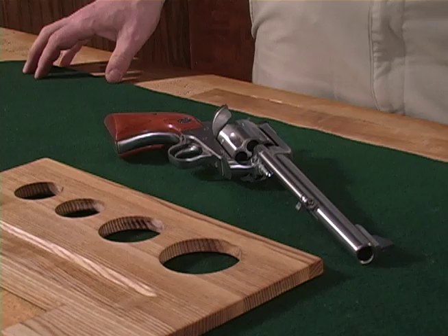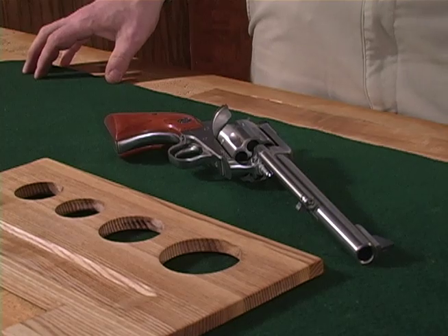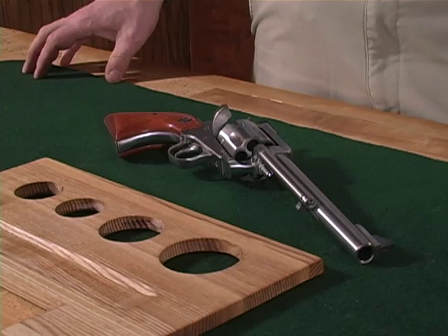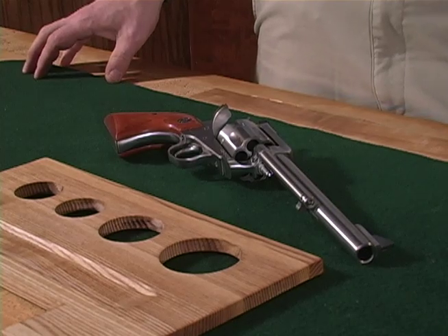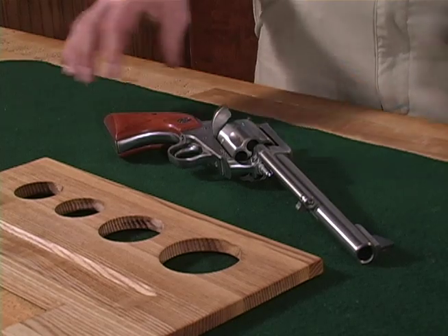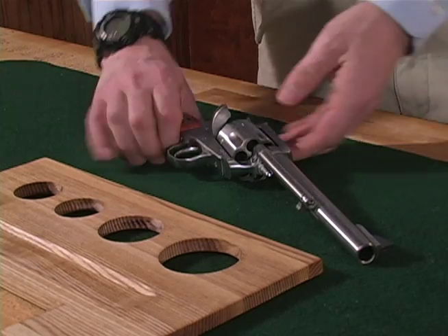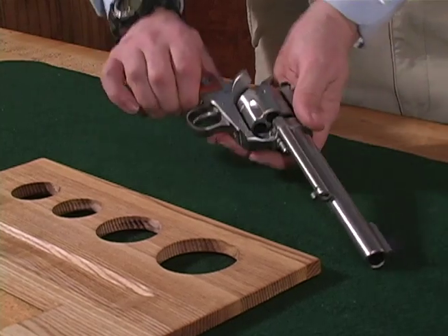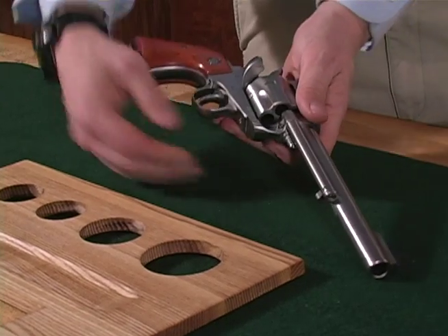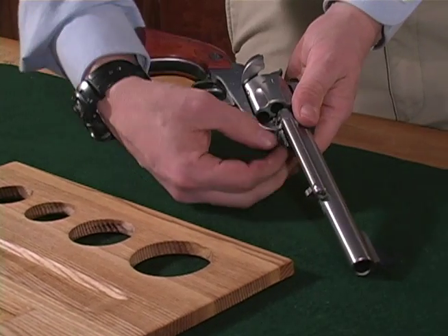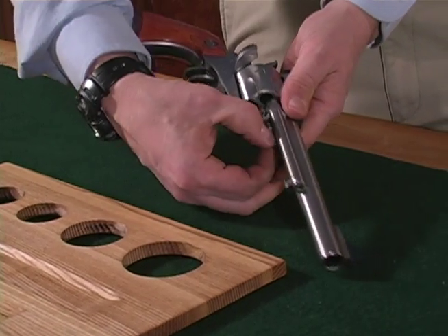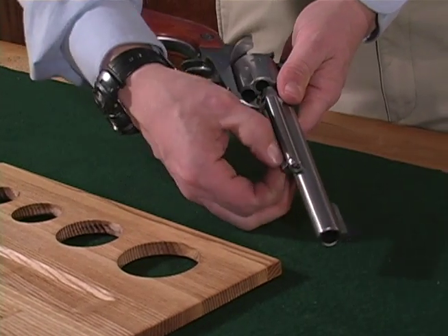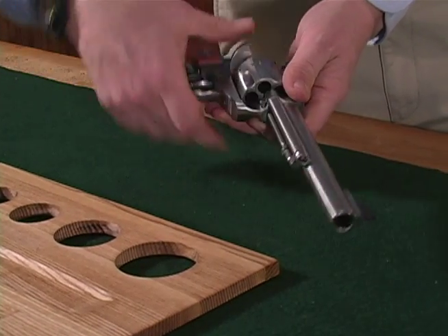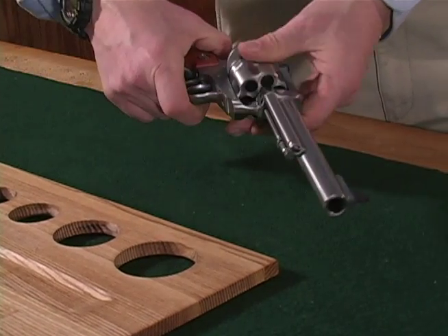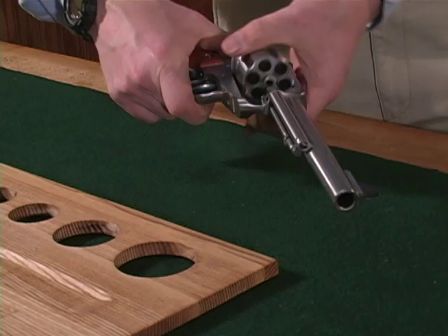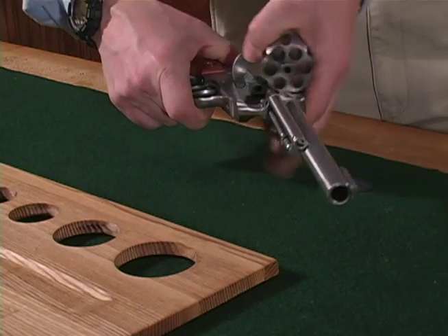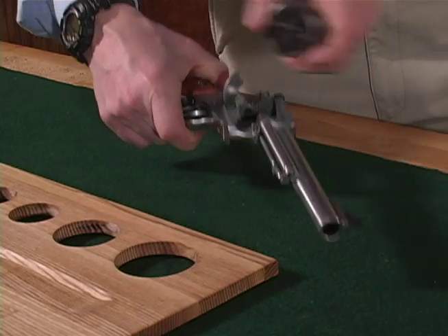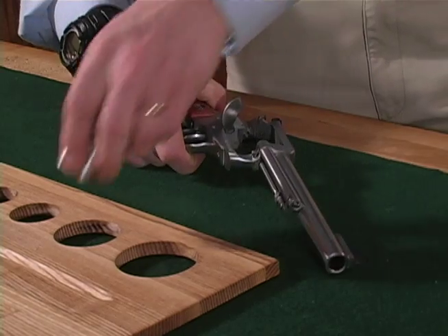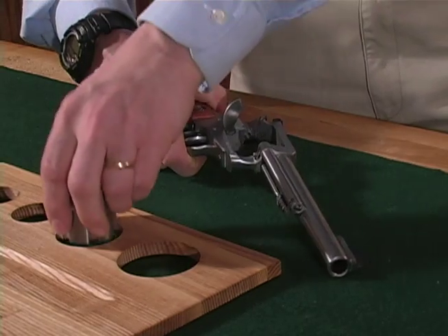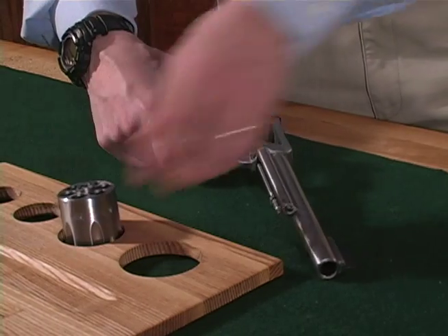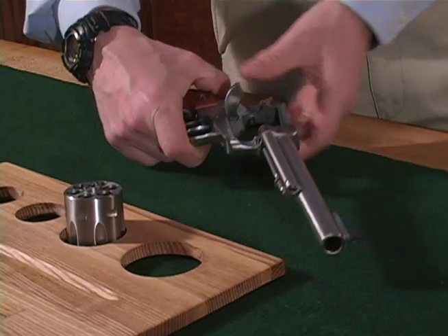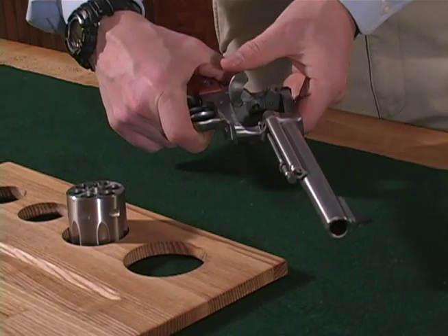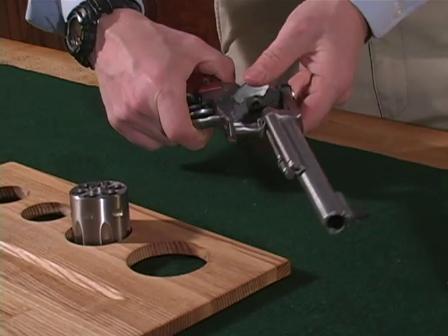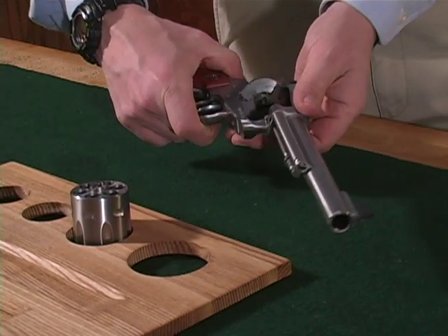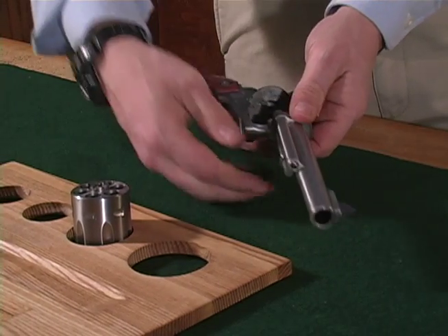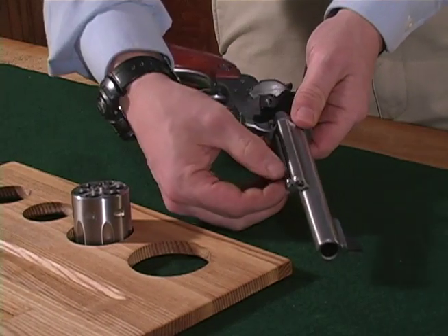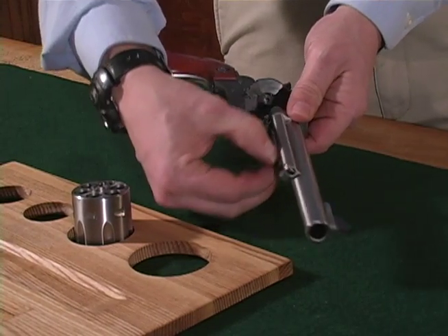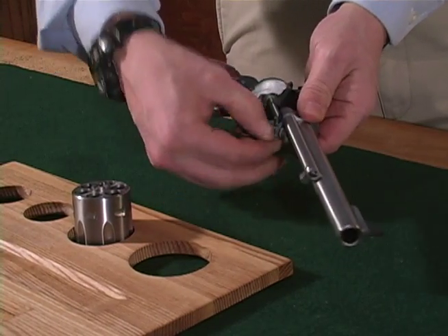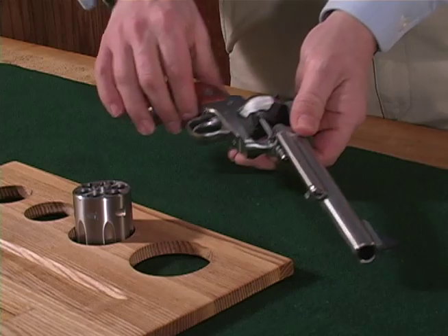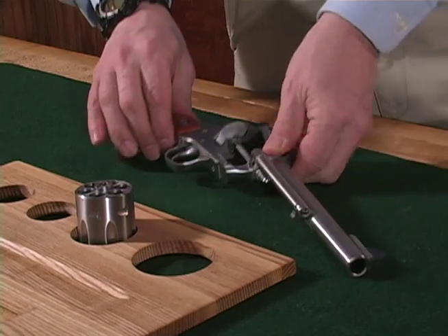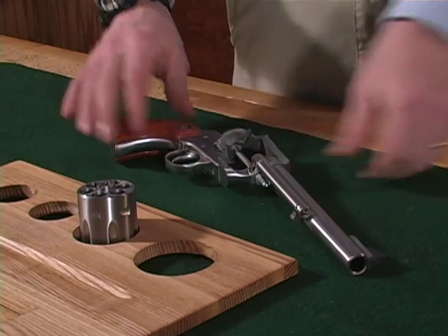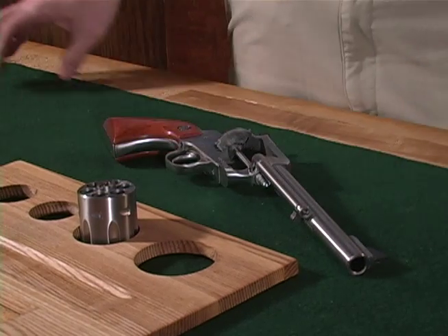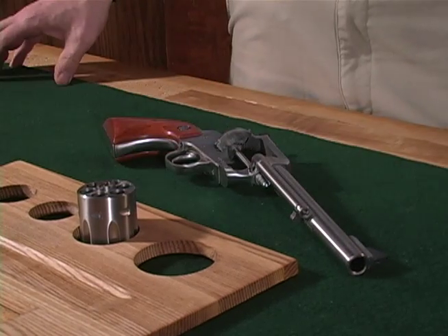Let's start by removing the base pin and cylinder. With the gate open, depress the base pin latch and pull the base pin forward. Remove the cylinder. Close the gate and install the base pin to disassemble the remainder of the revolver.